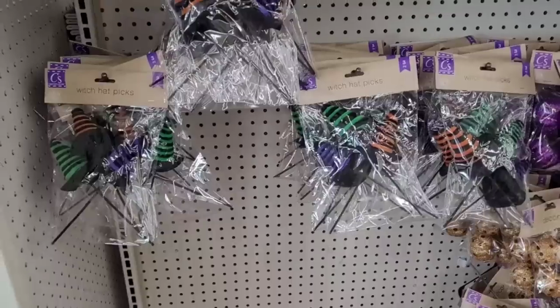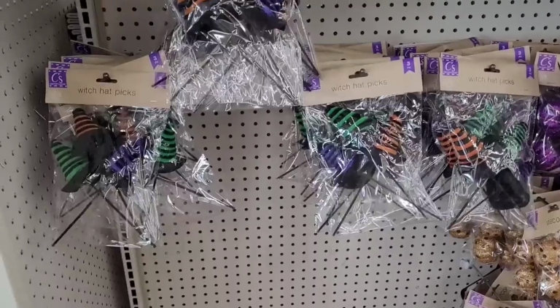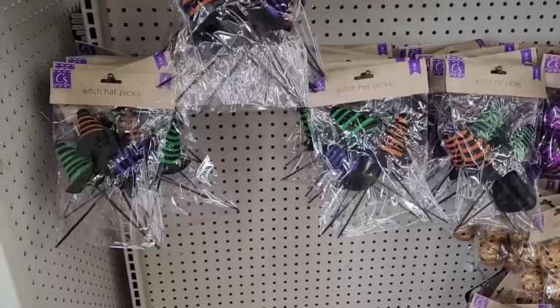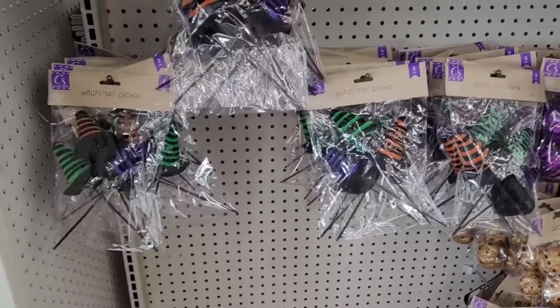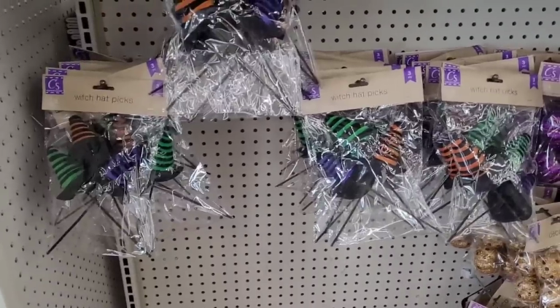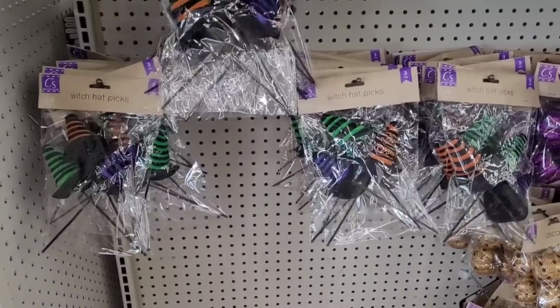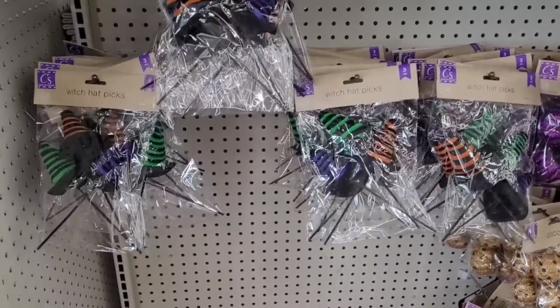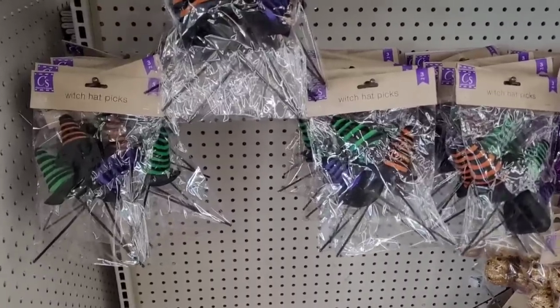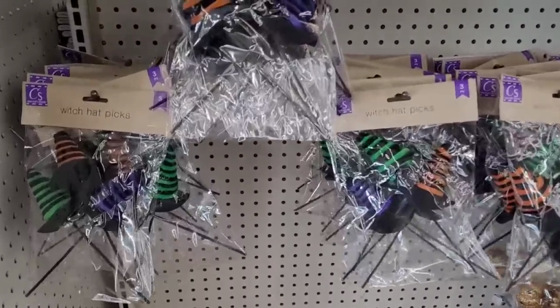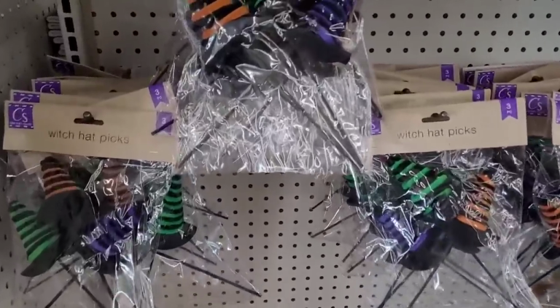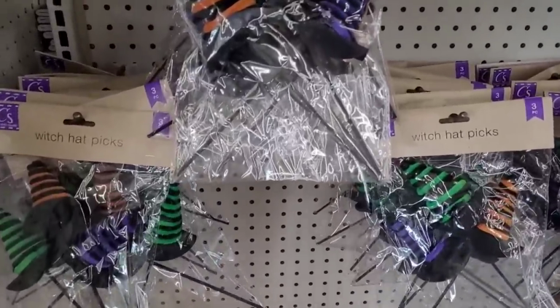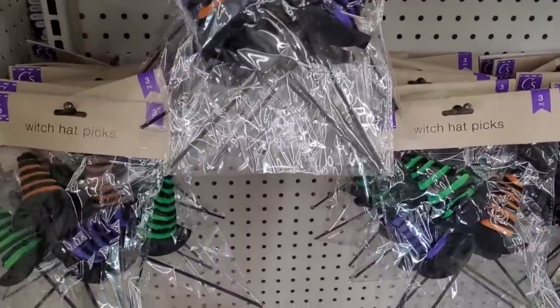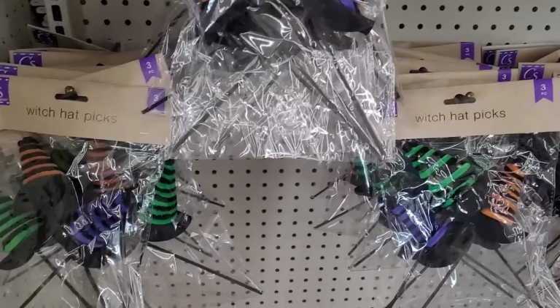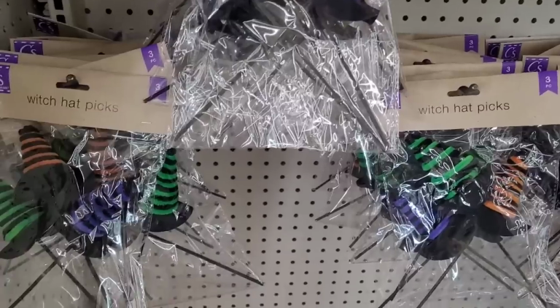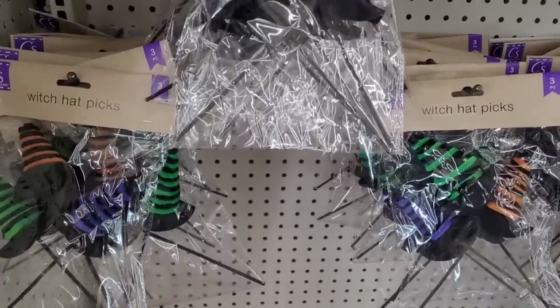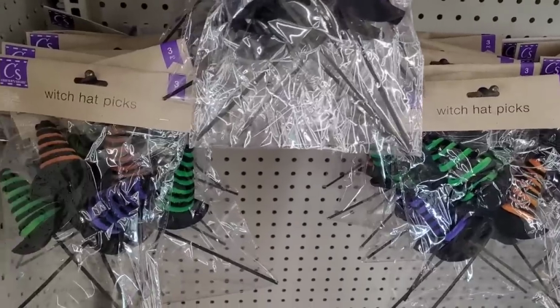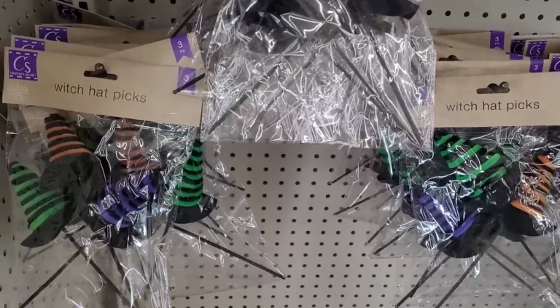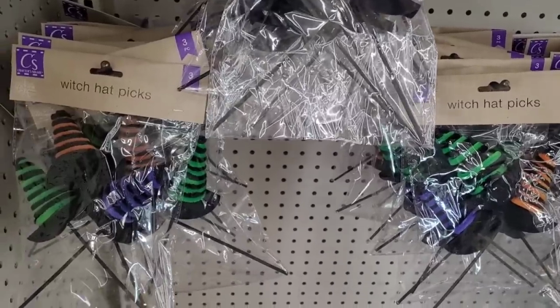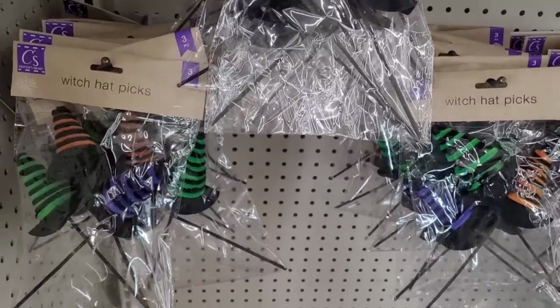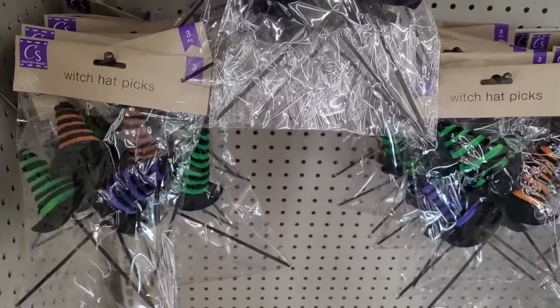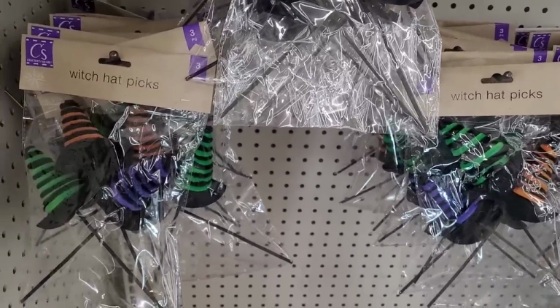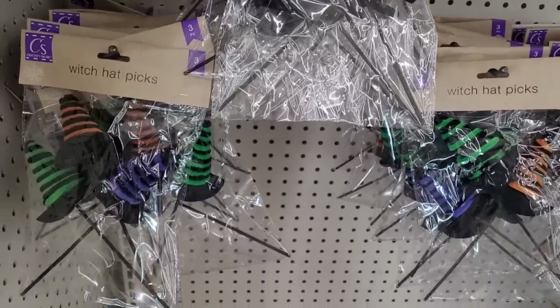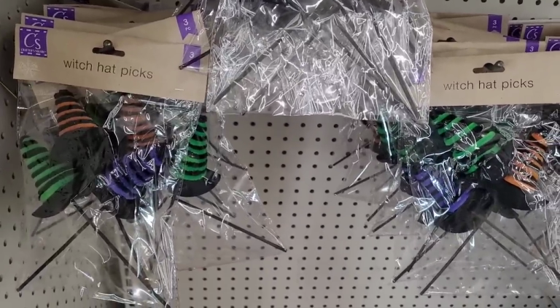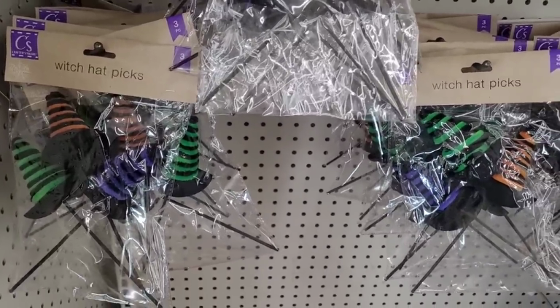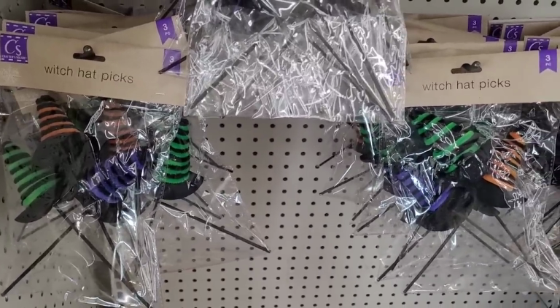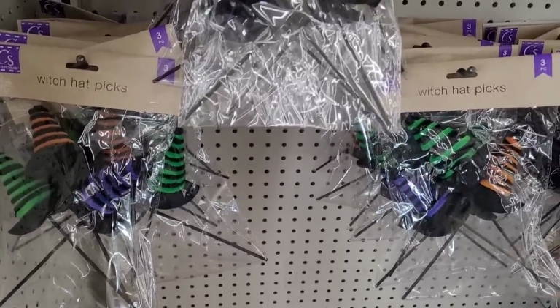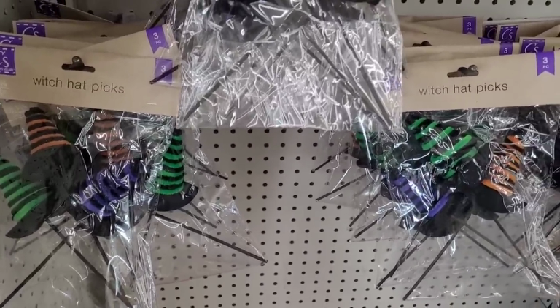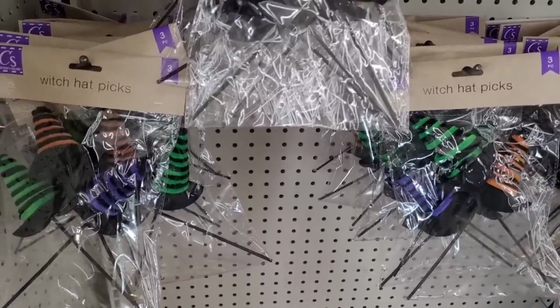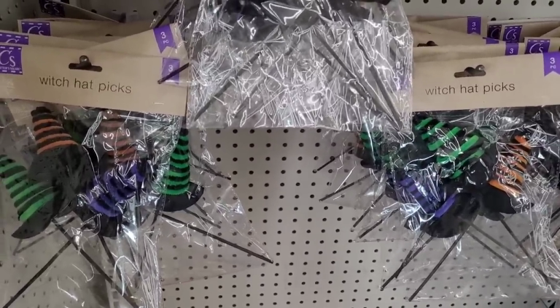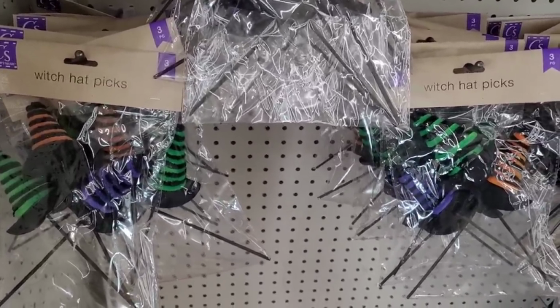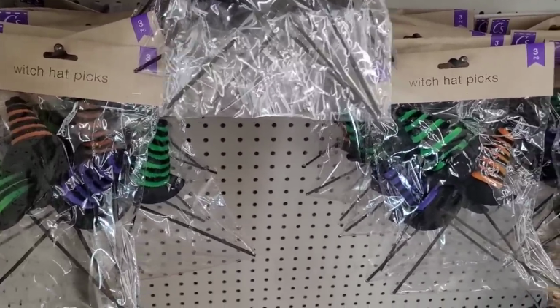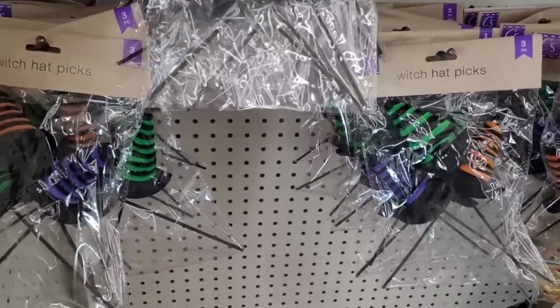Hey everyone, welcome back to my channel. So today we're in Dollar Tree and they're going to have their little Halloween items. They got witch hat picks.